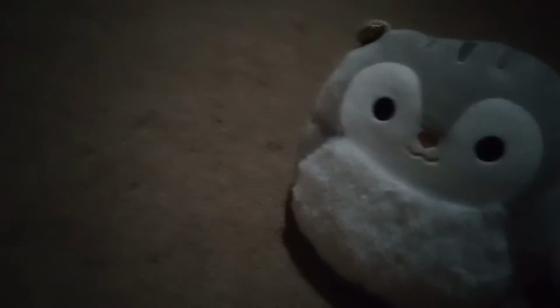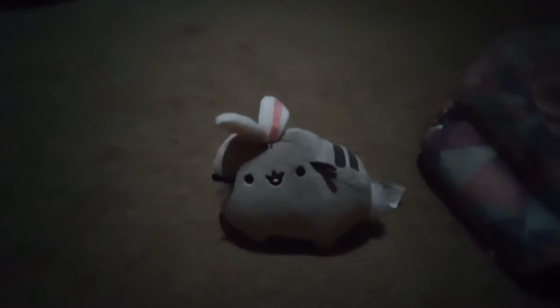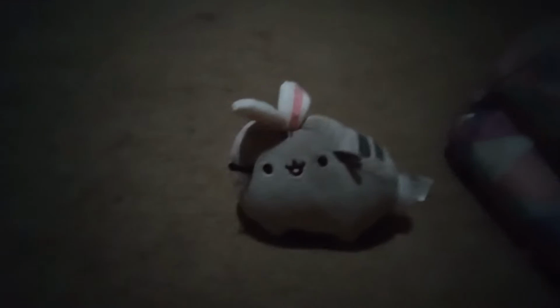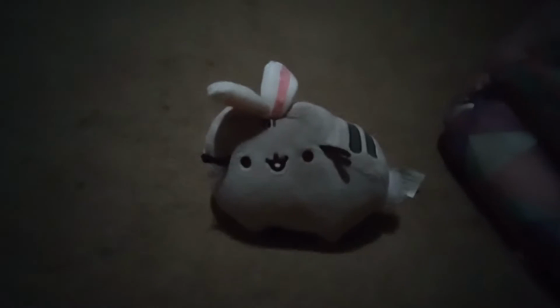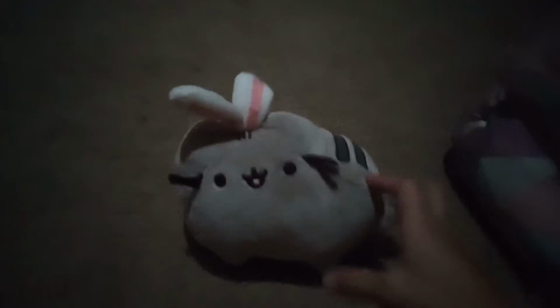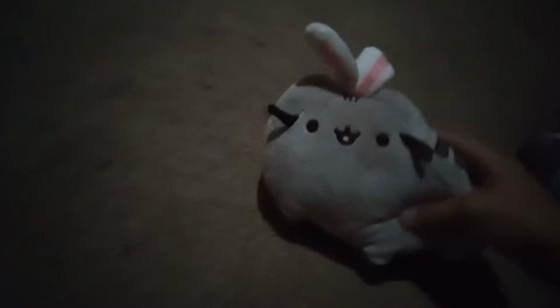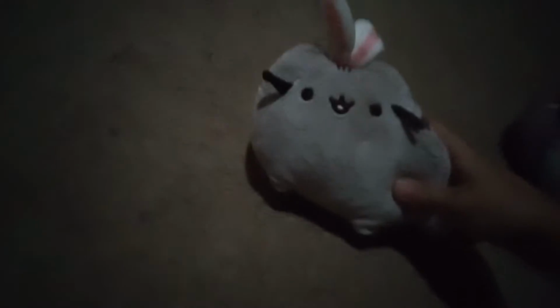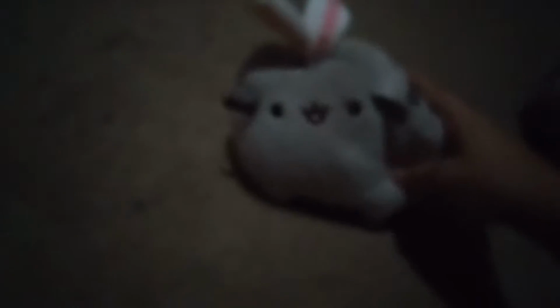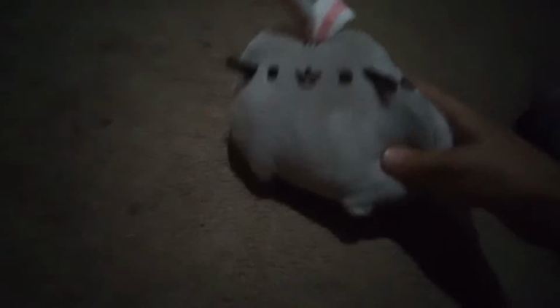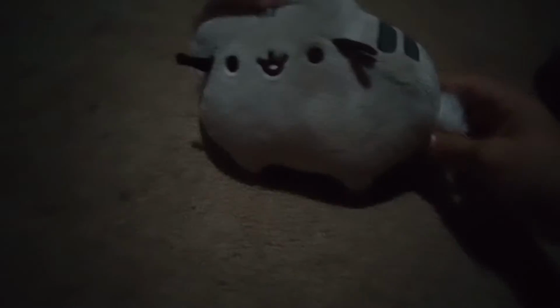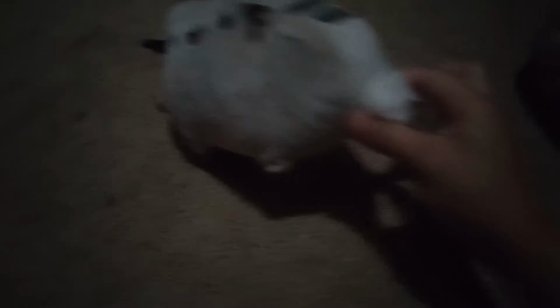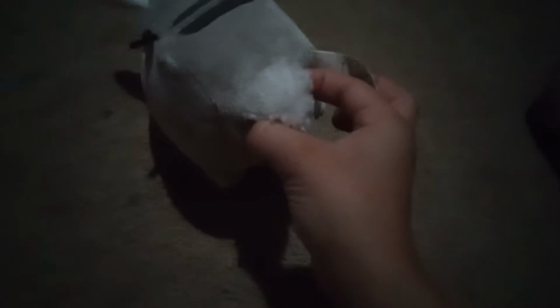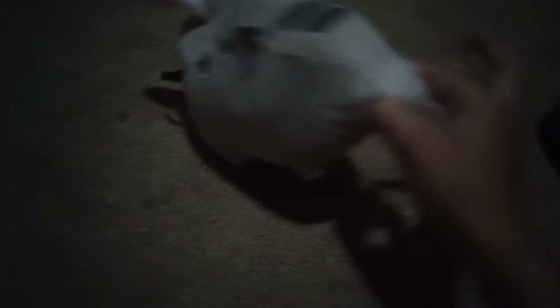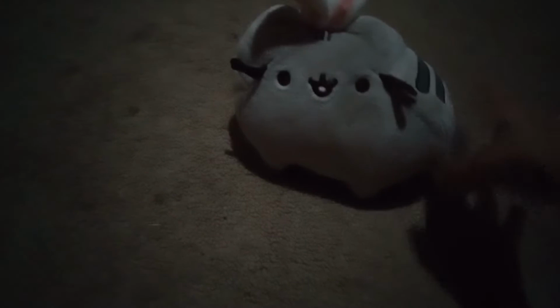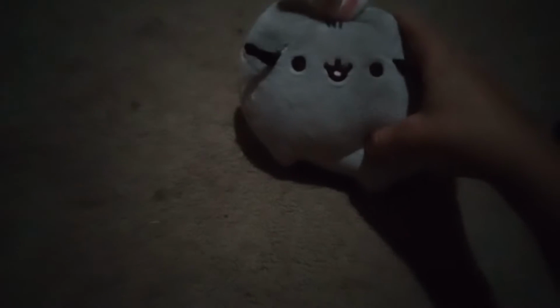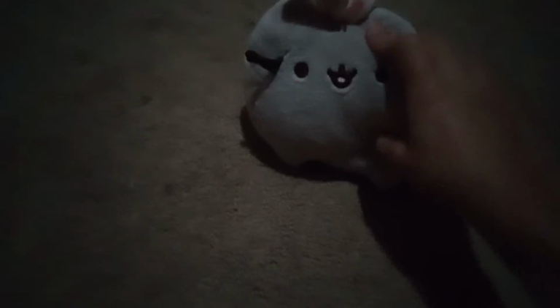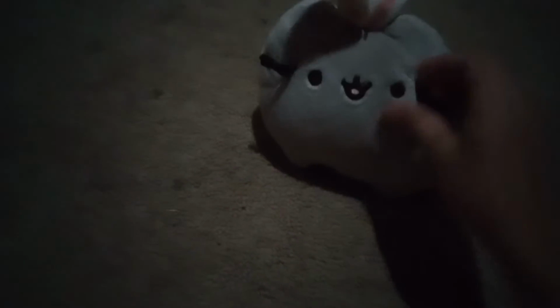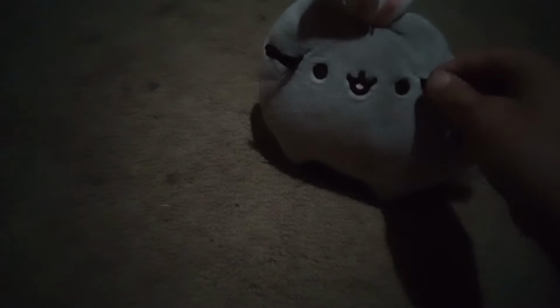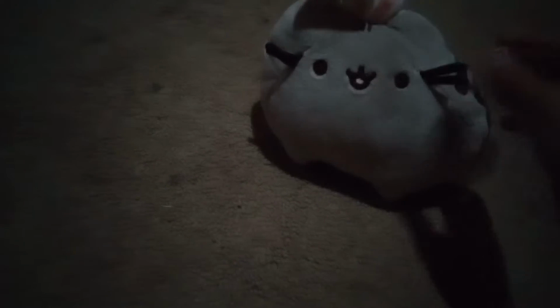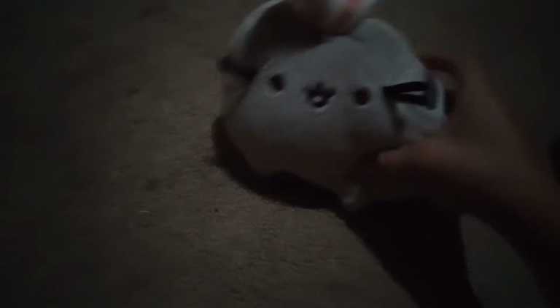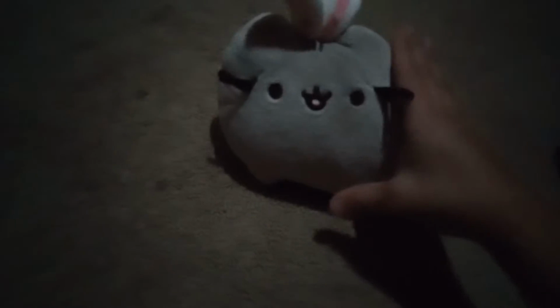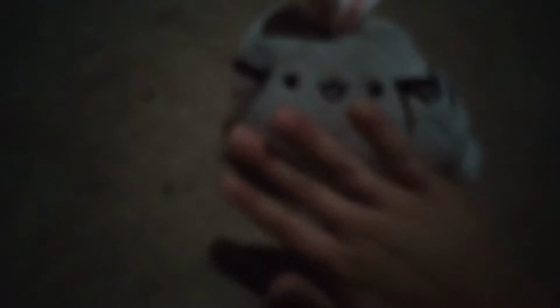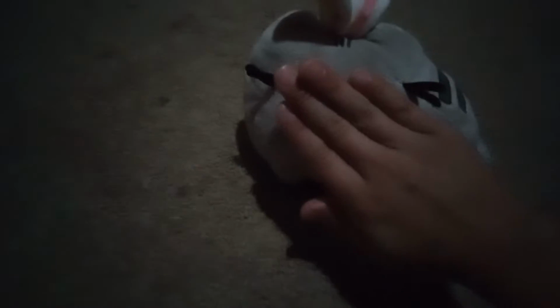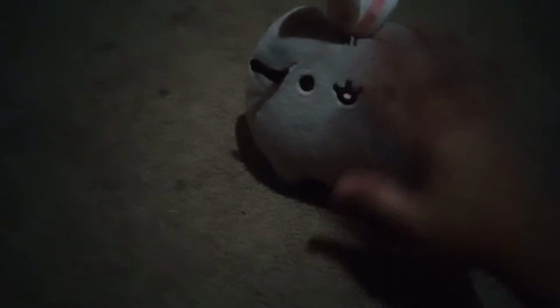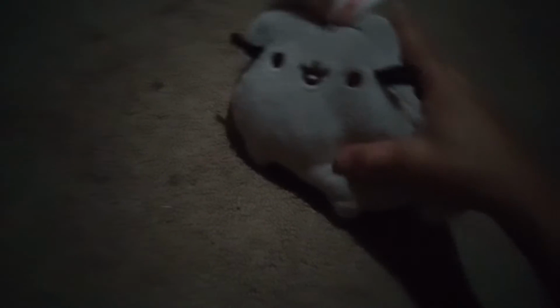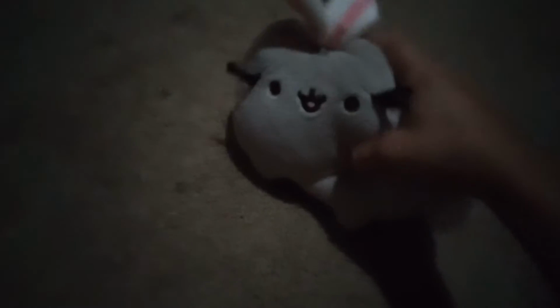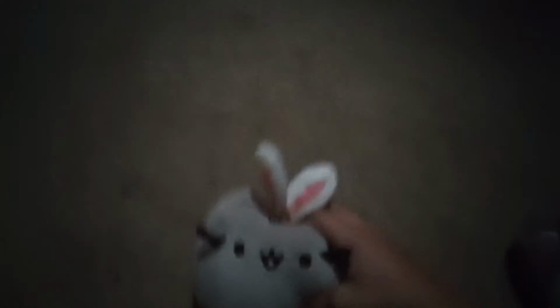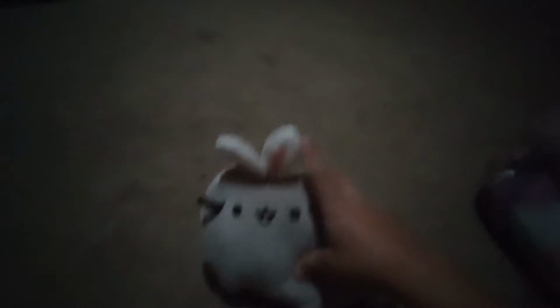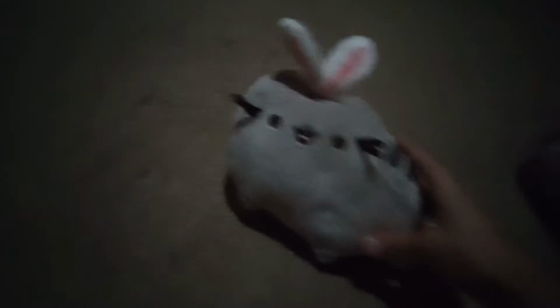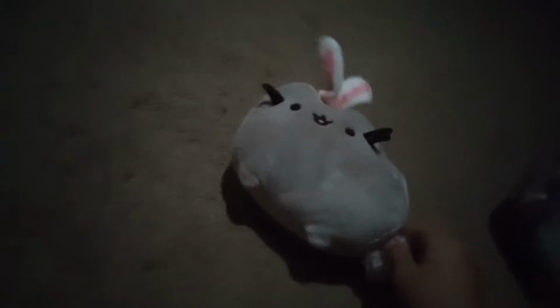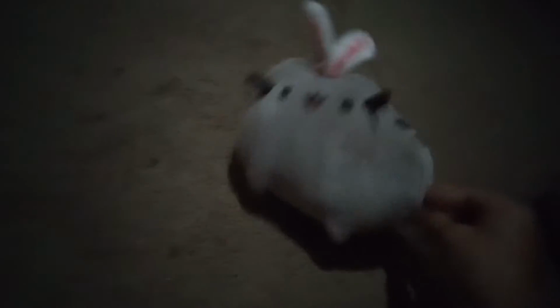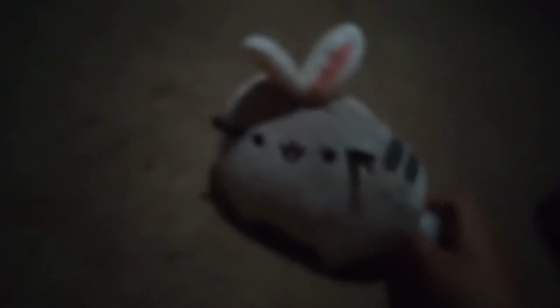Next up, we got Jellybean. She is a bunny half-Pusheen. She is pretty cute and she's really tiny — she's almost as big as my hand.